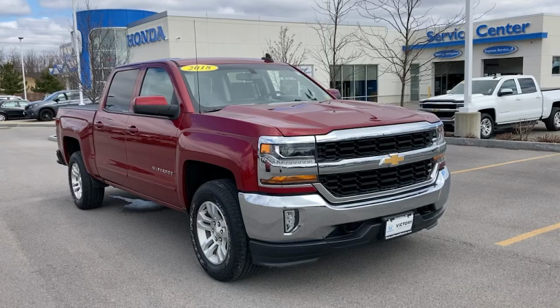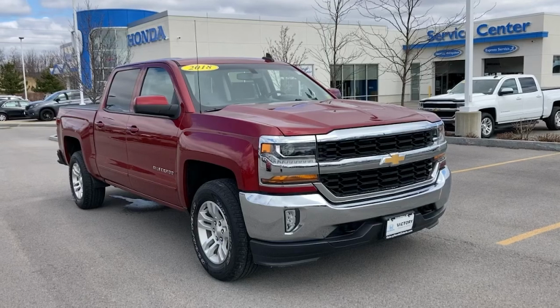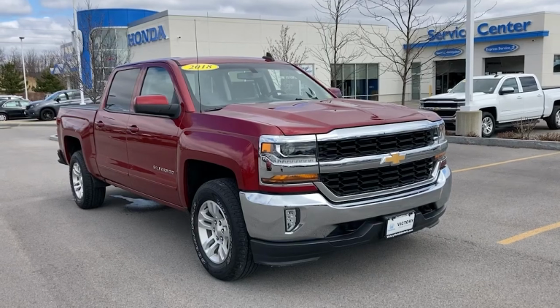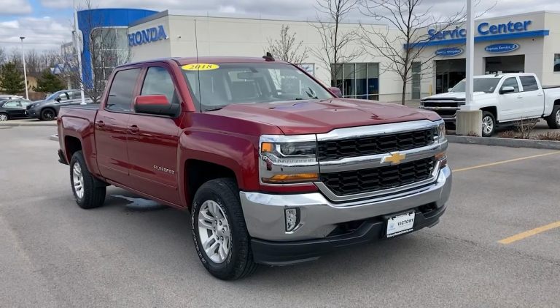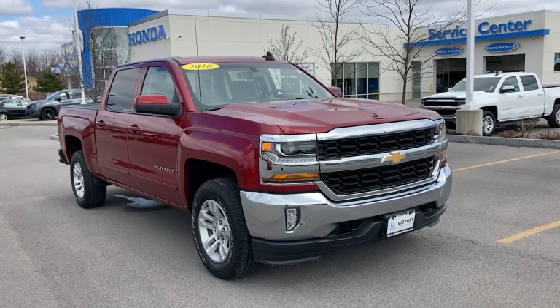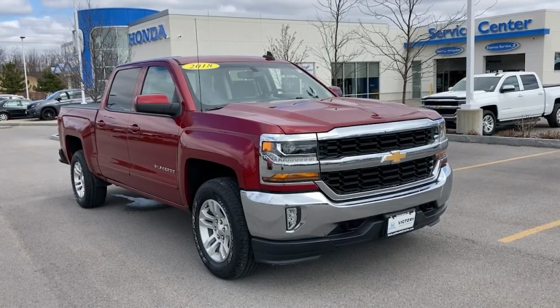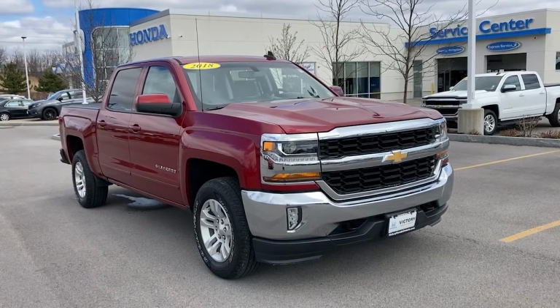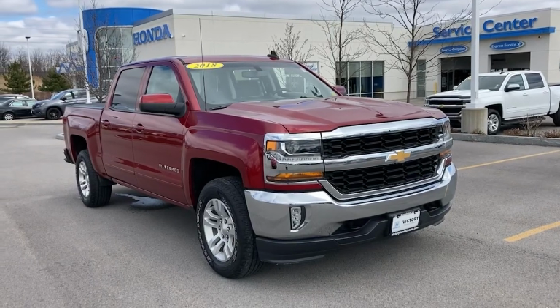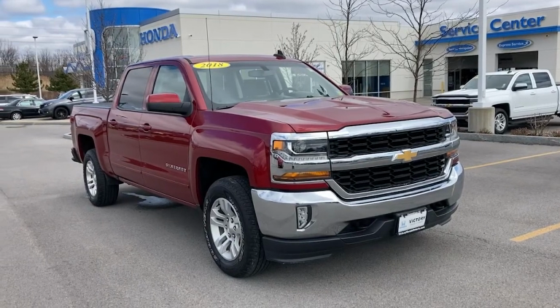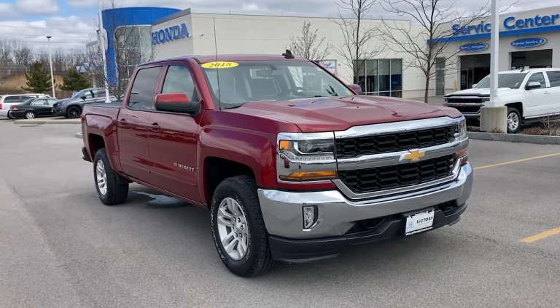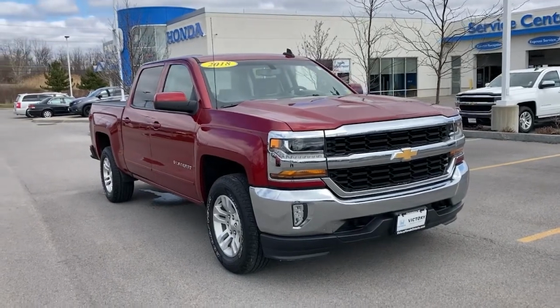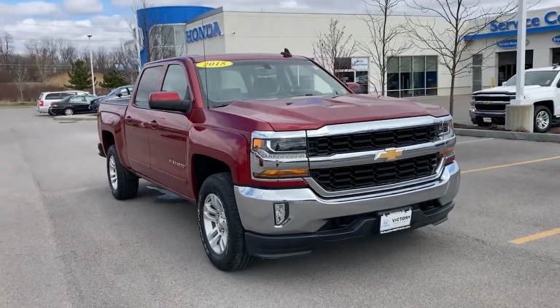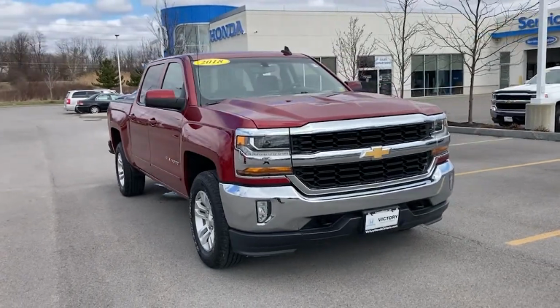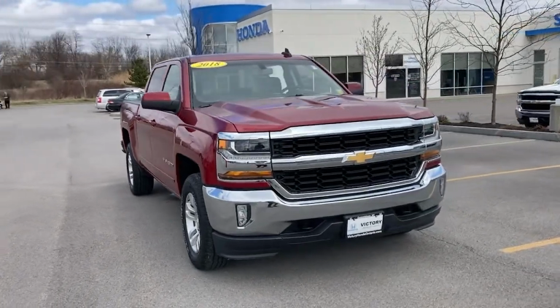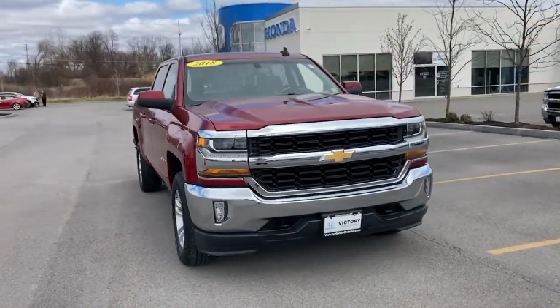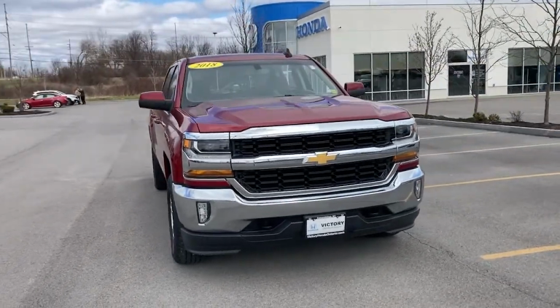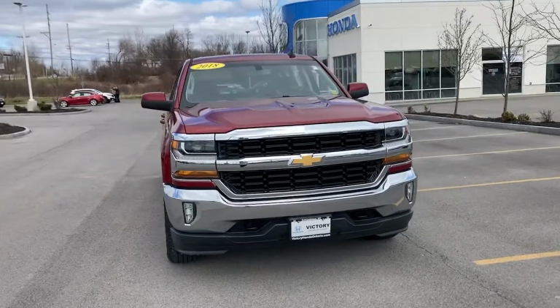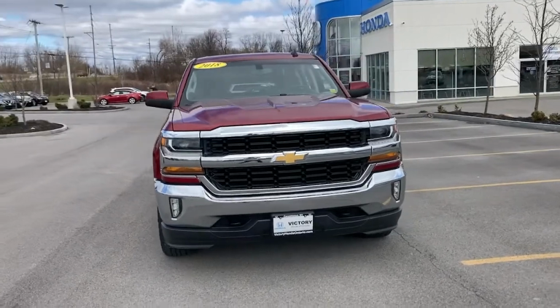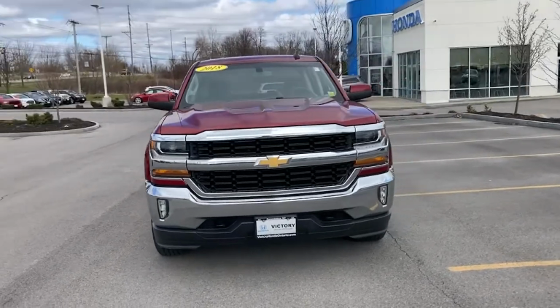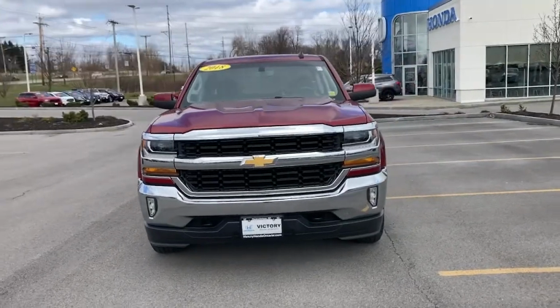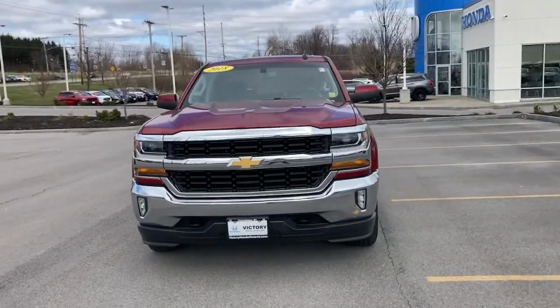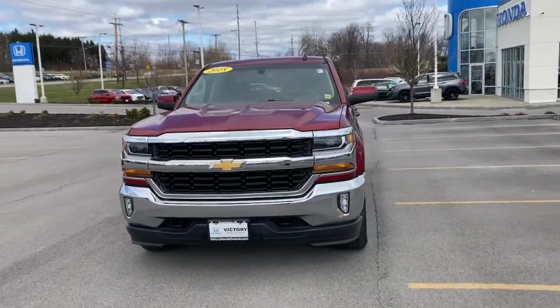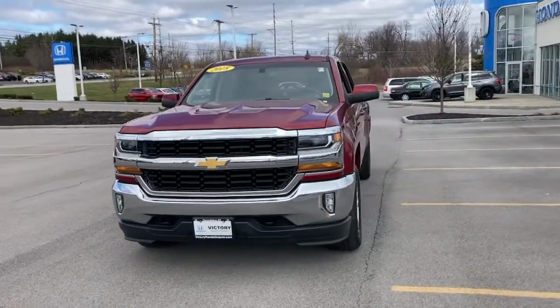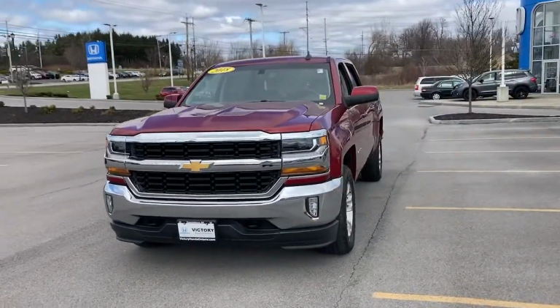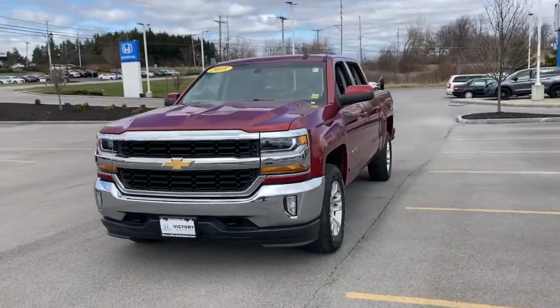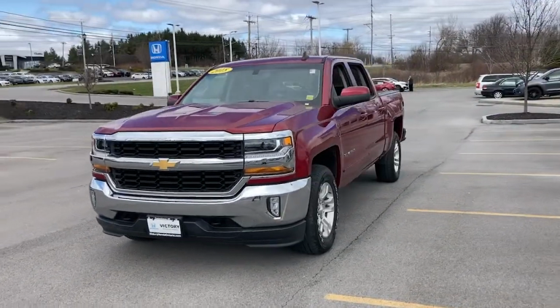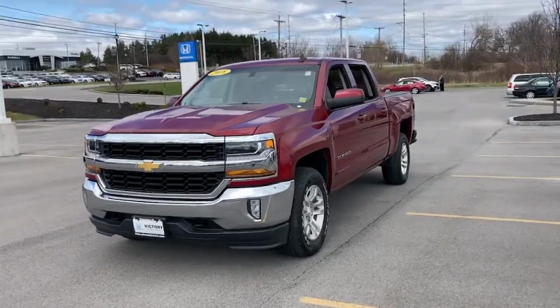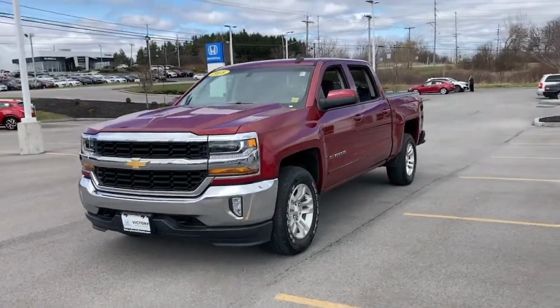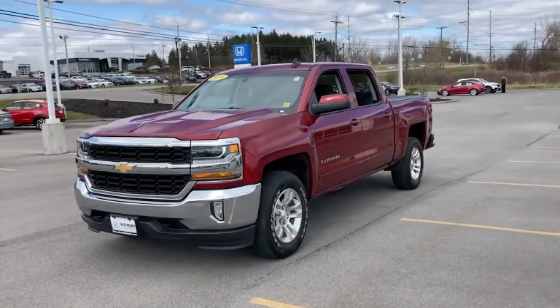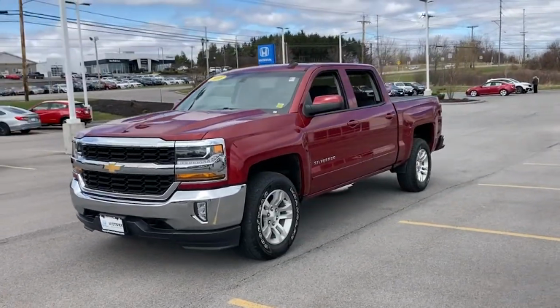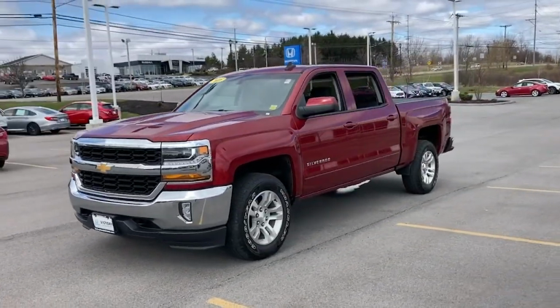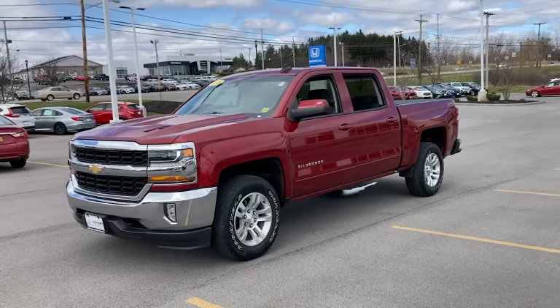Enjoy the view of this 2018 Chevrolet Silverado 1500. This vehicle is an outstanding buy with fewer than 30,000 miles on the odometer.